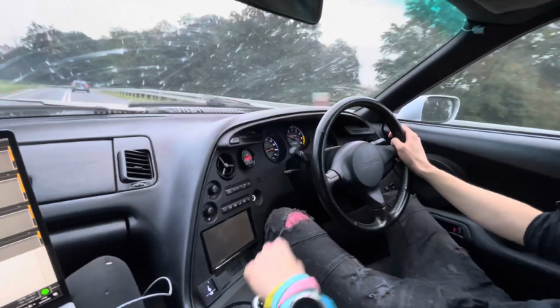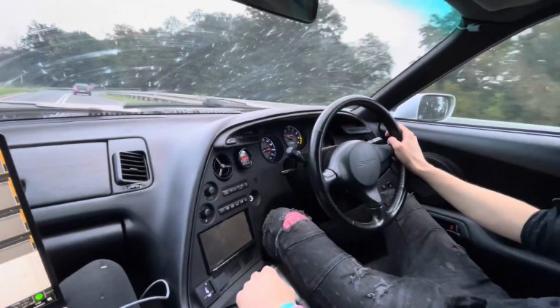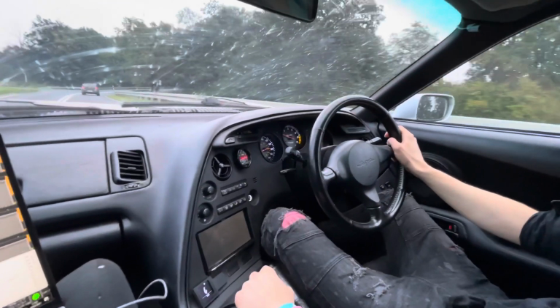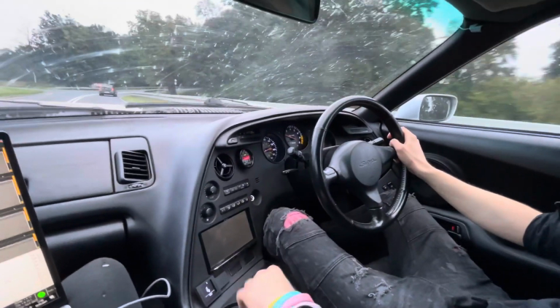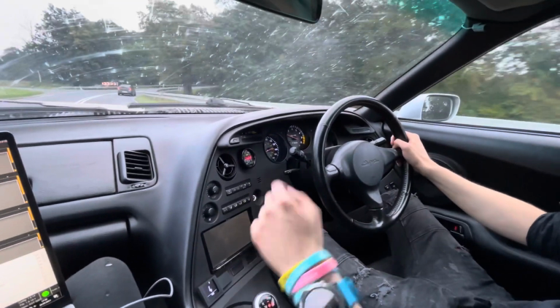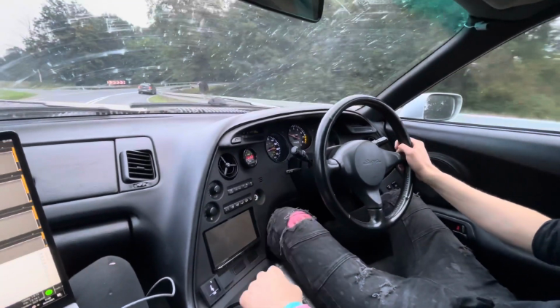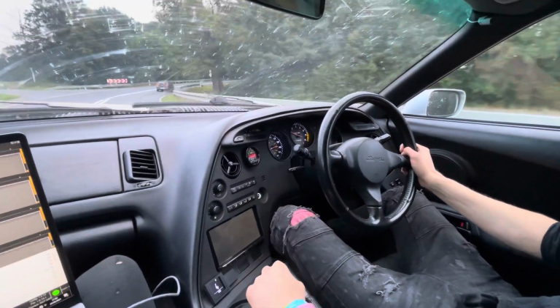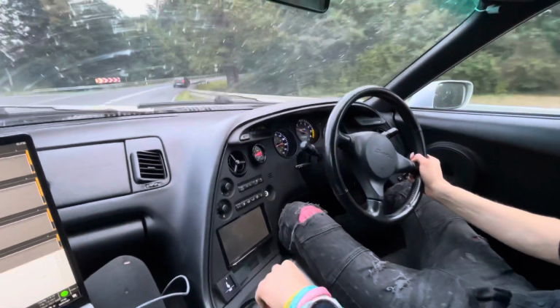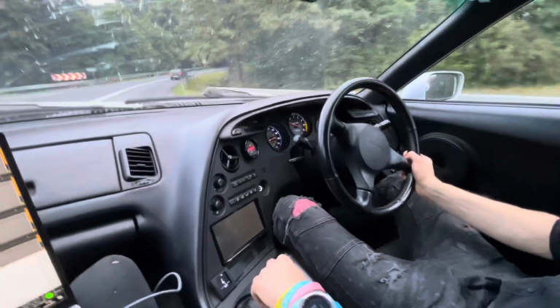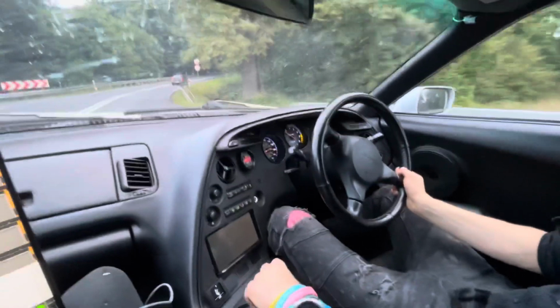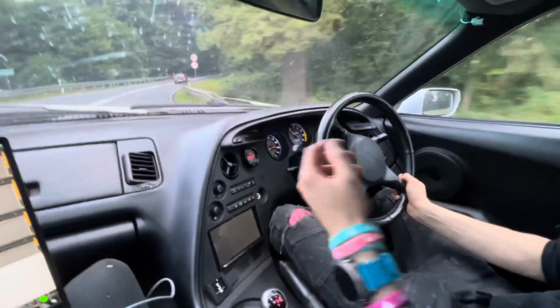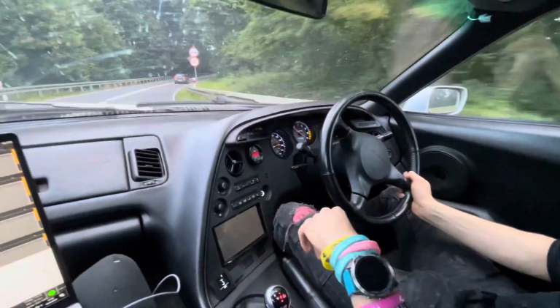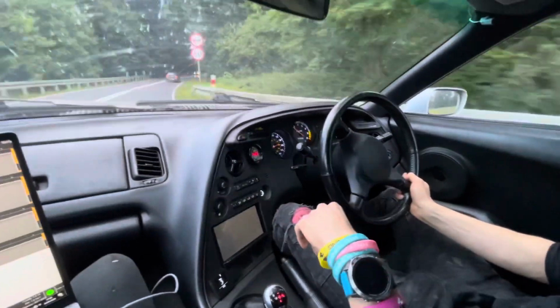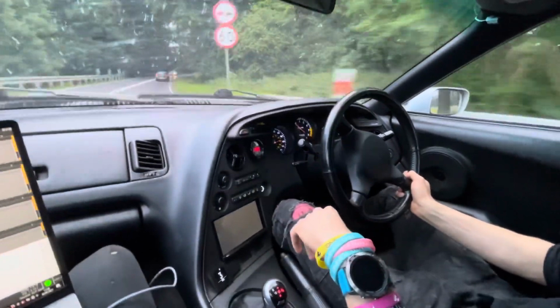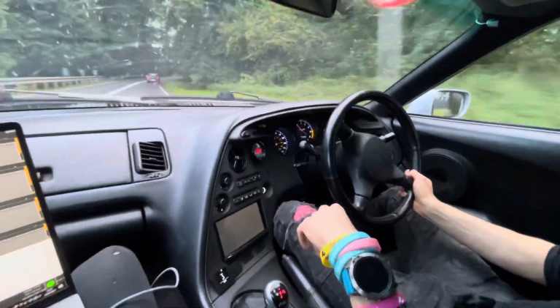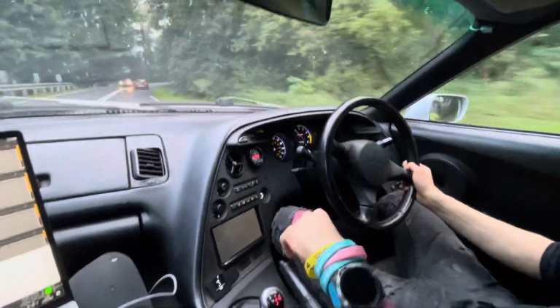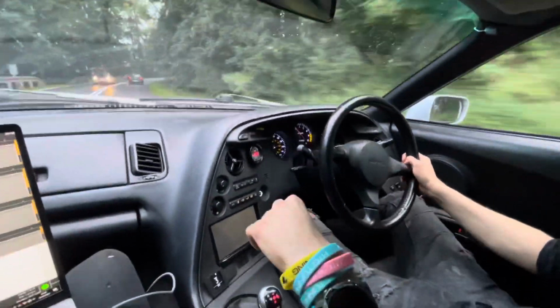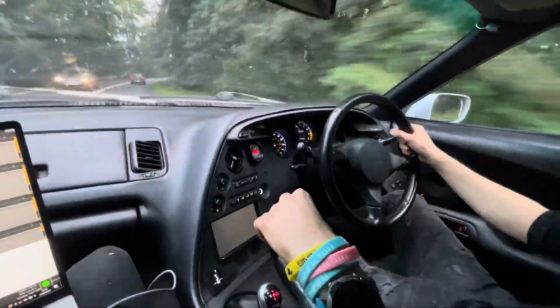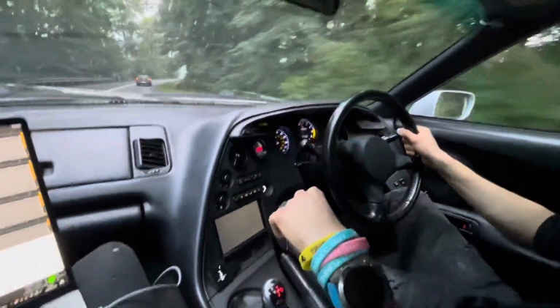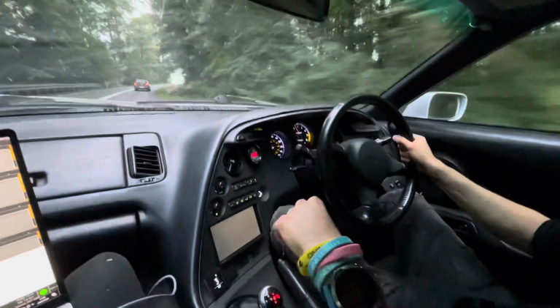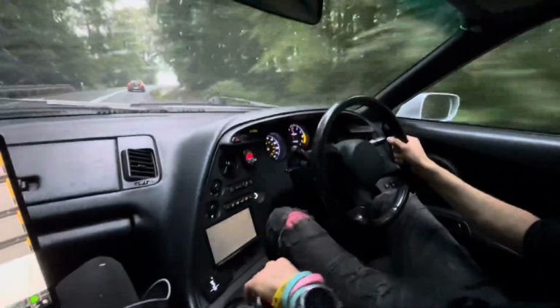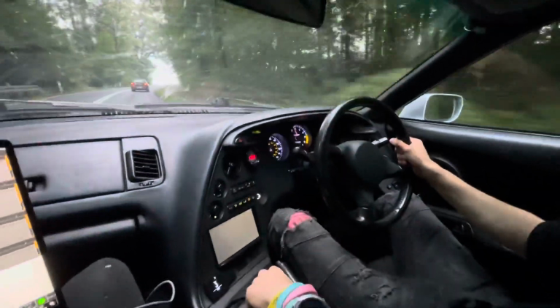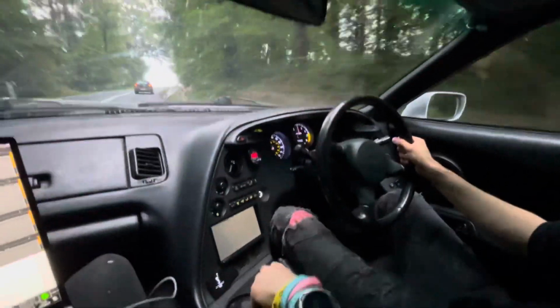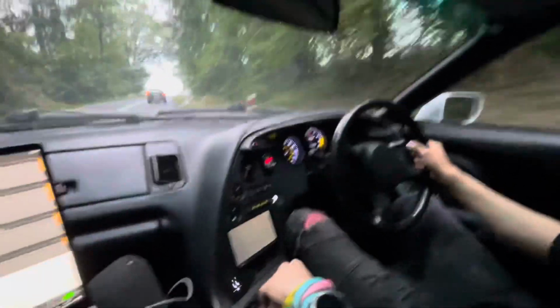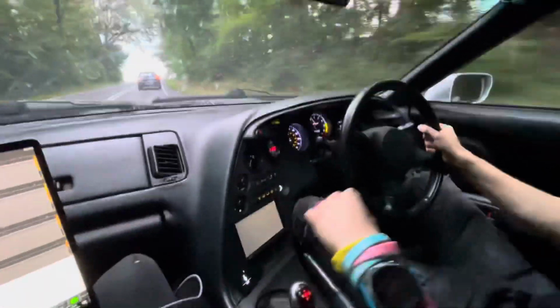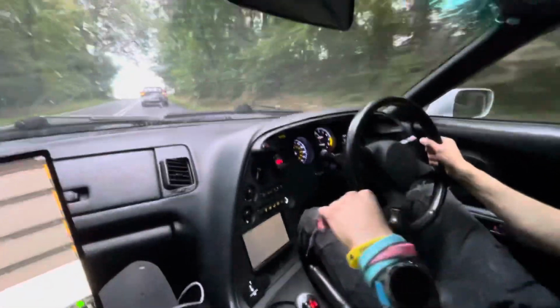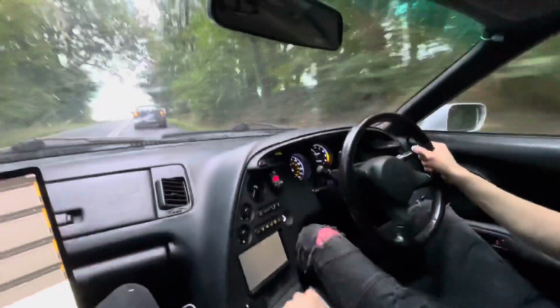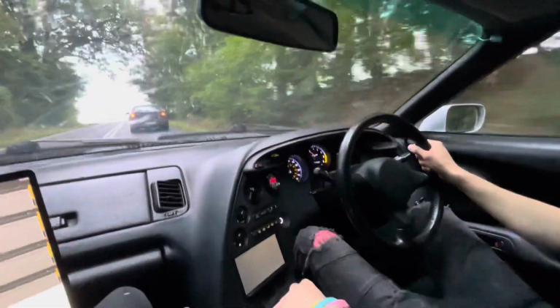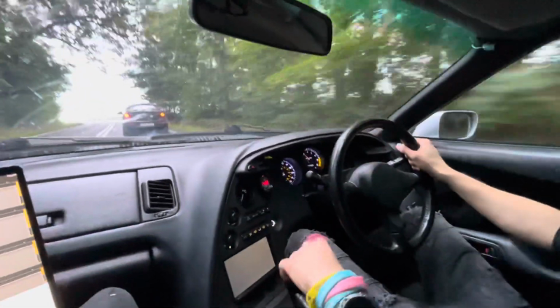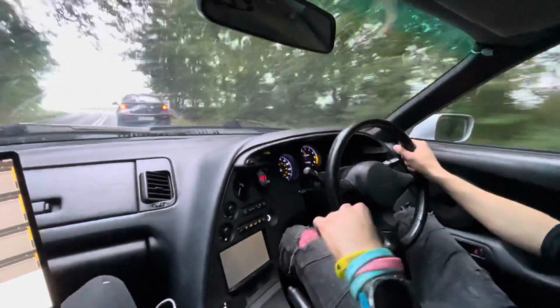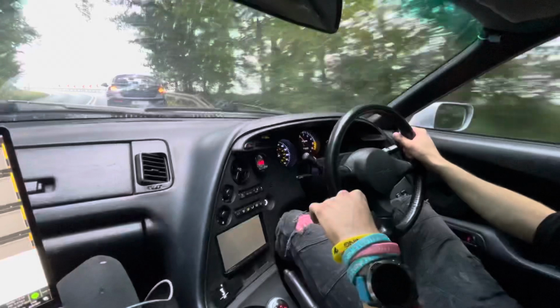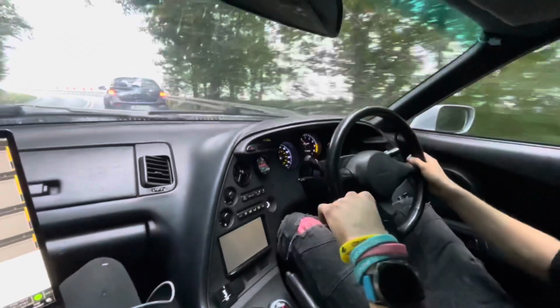The car is ready to go back to the UK — enjoy! Those high-load shifts are amazing!